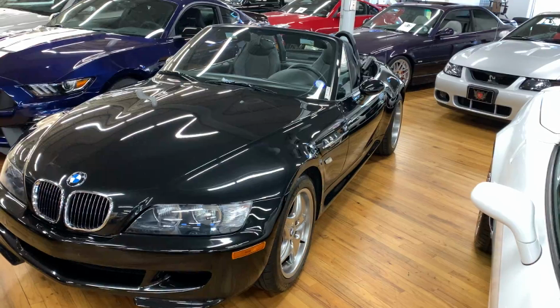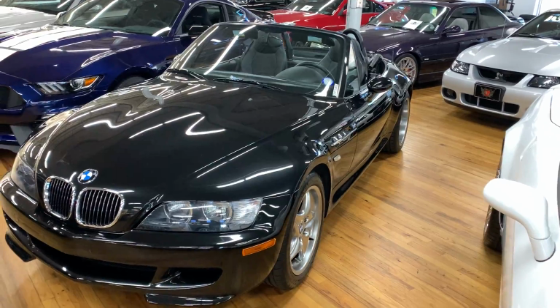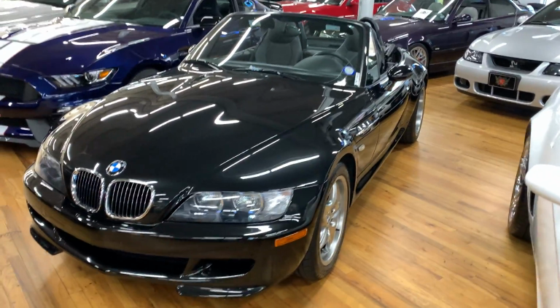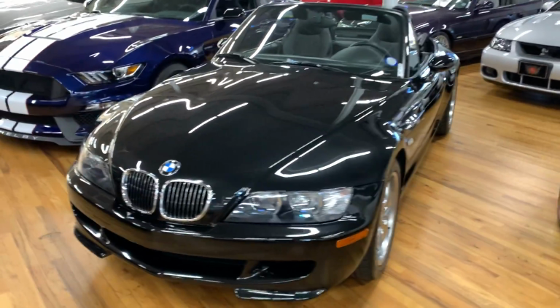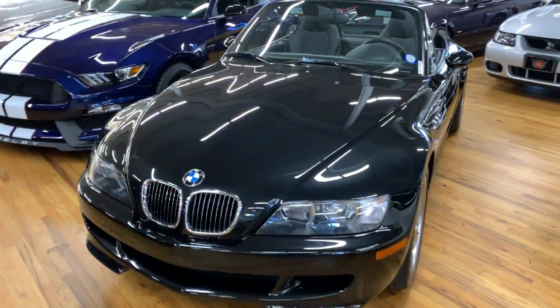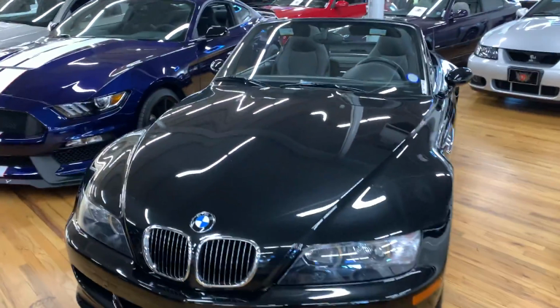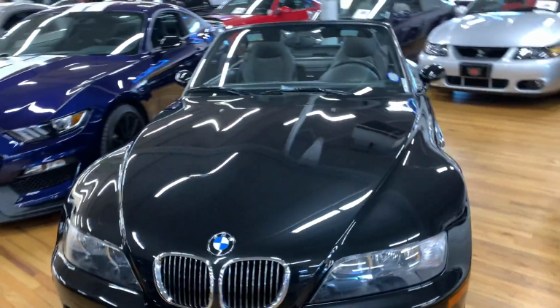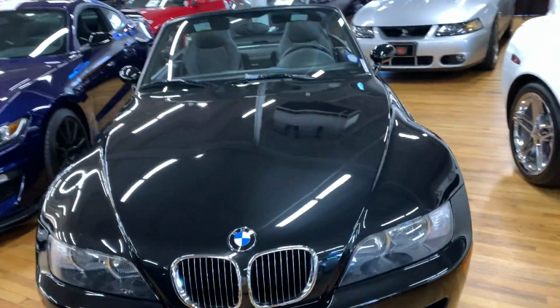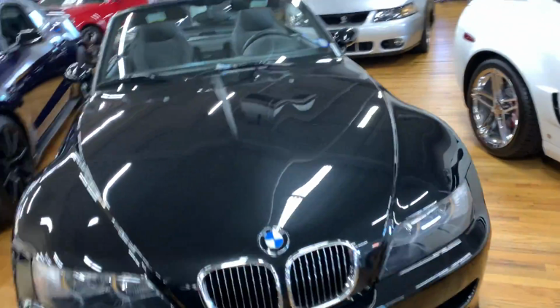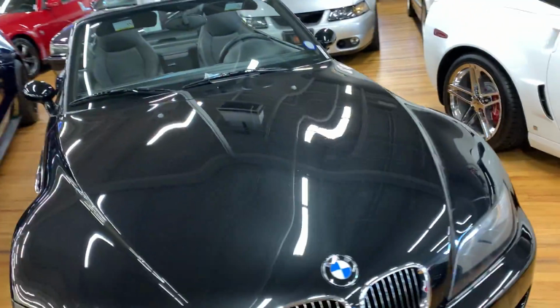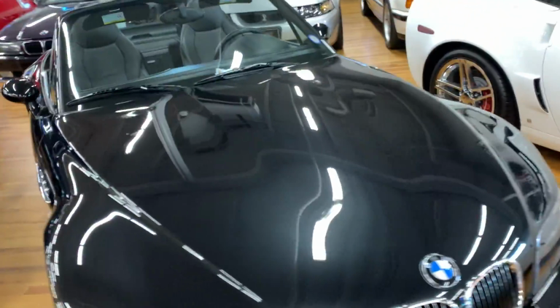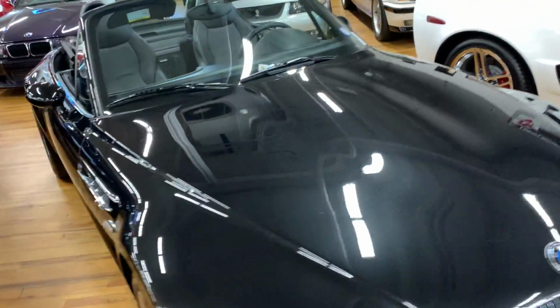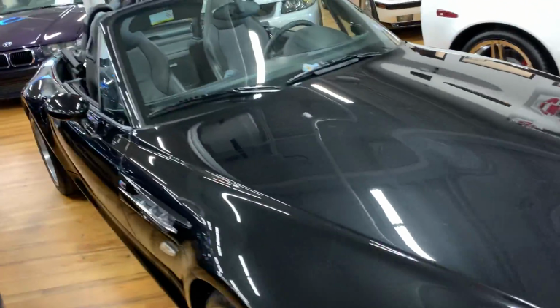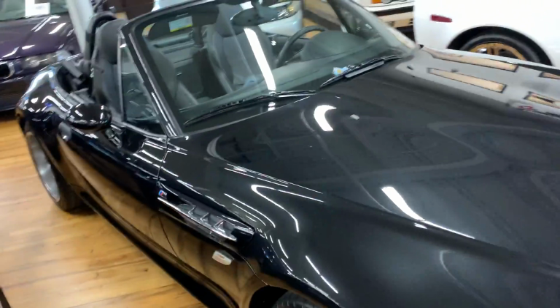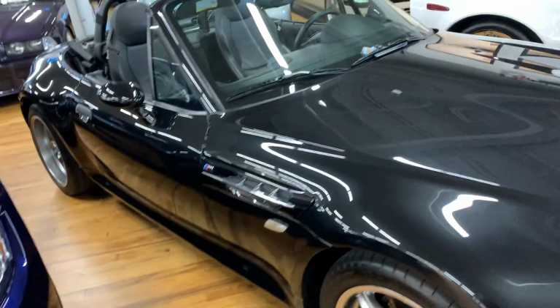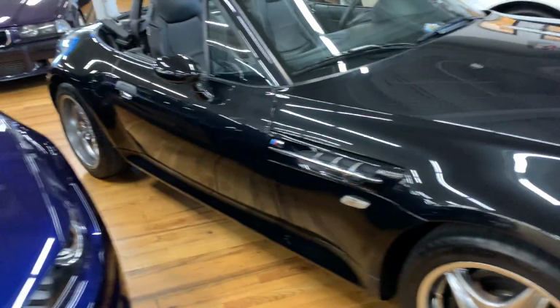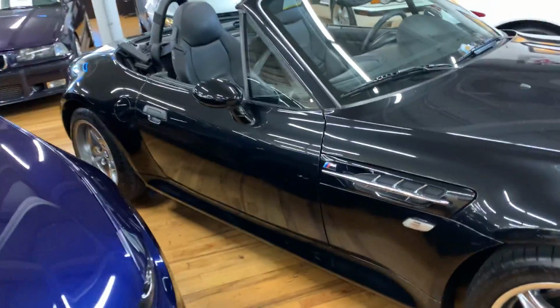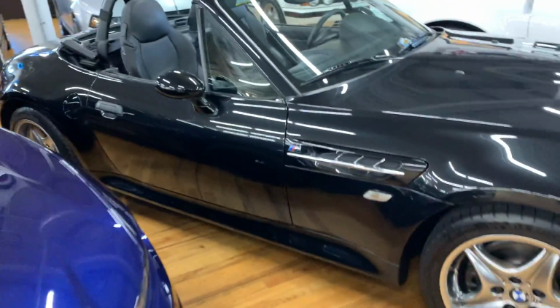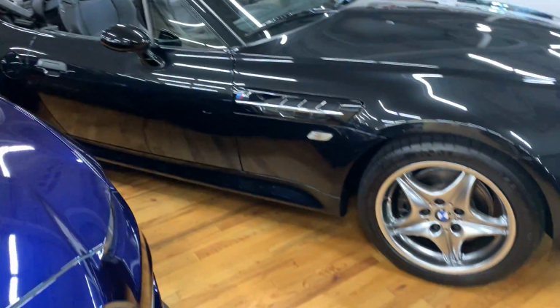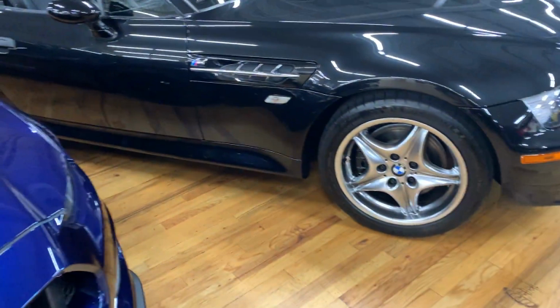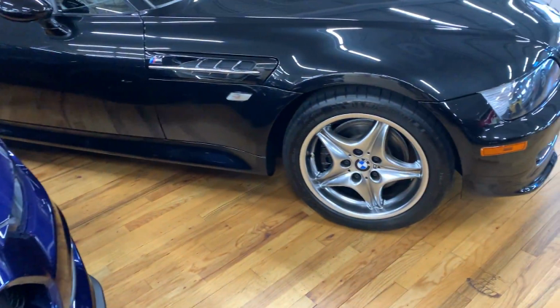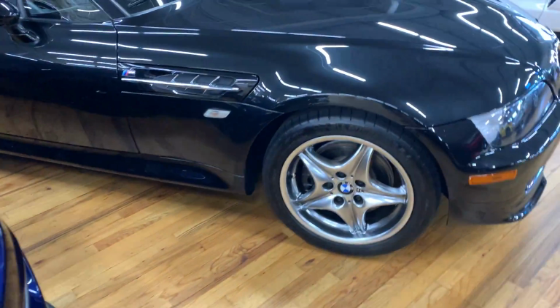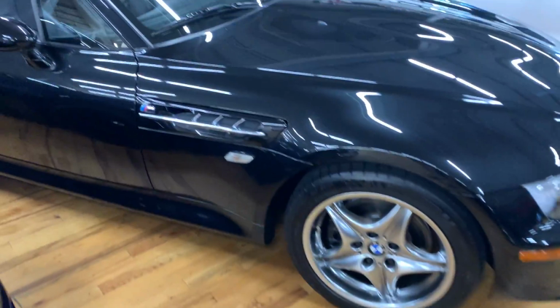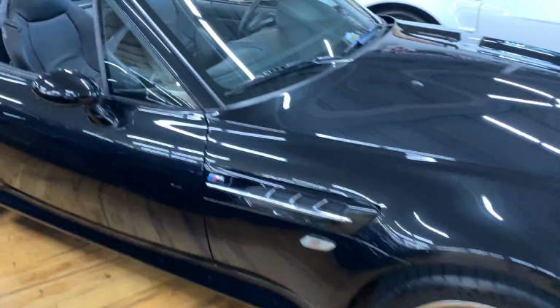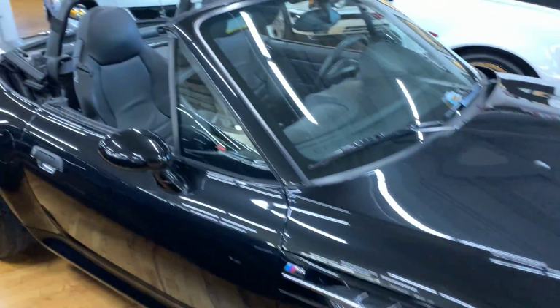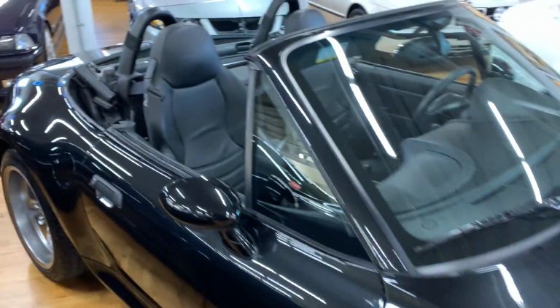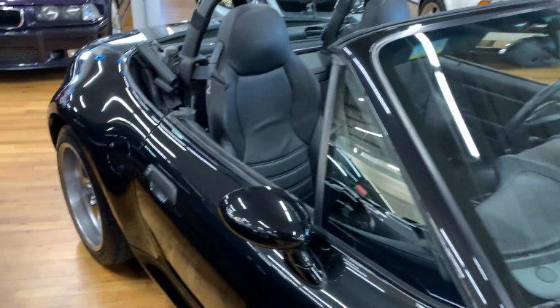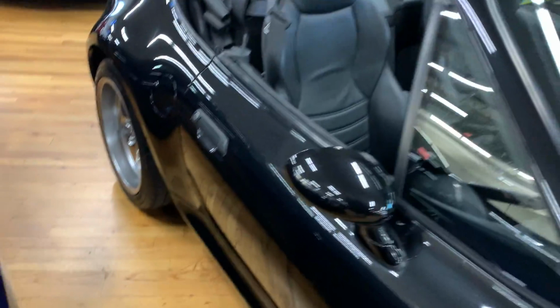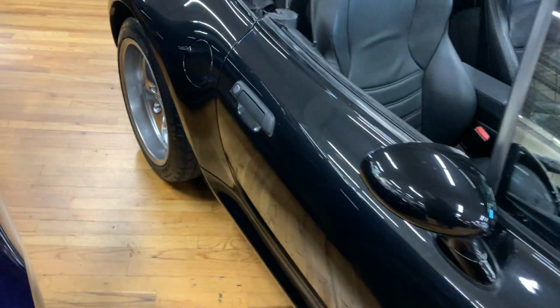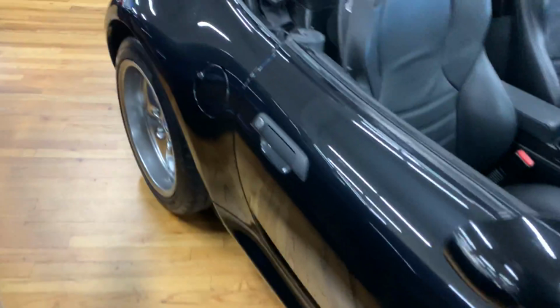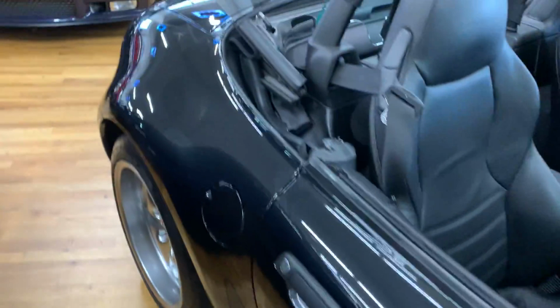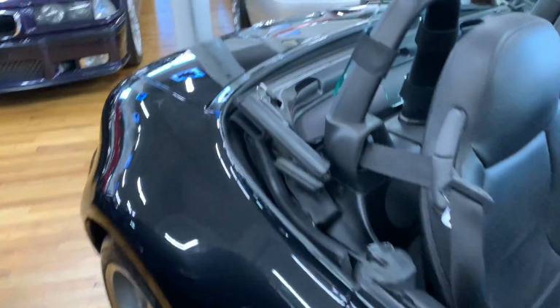This is our 2002 BMW M Roadster — that's the S54 M3 engine in it. We'll do a nice detailed video walk-around on this beauty.